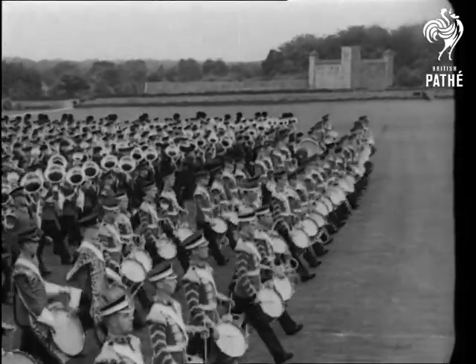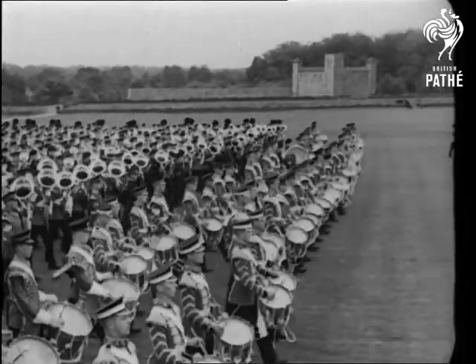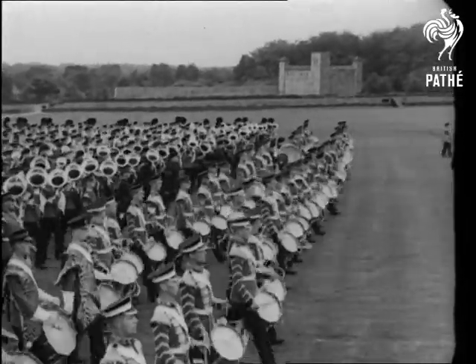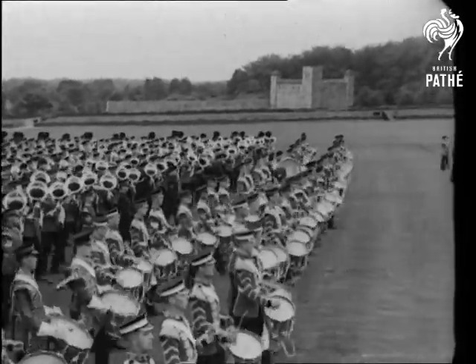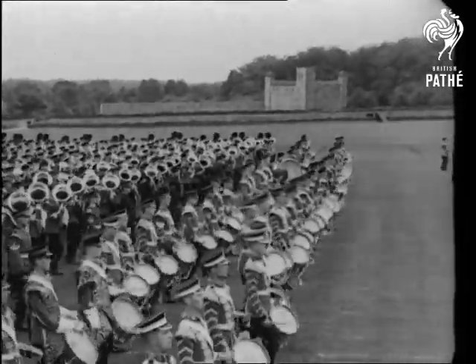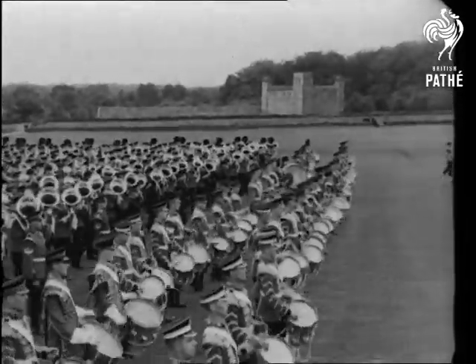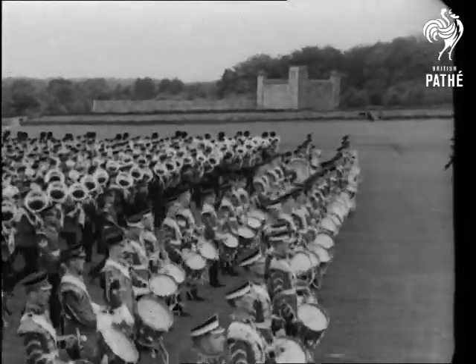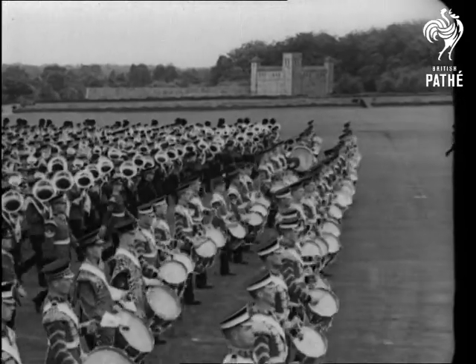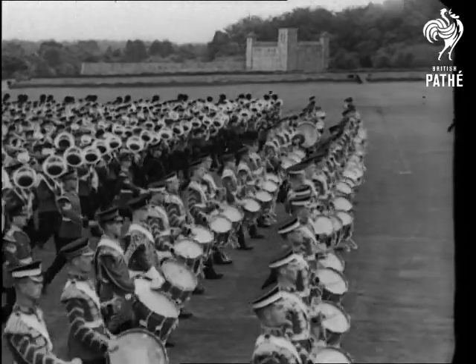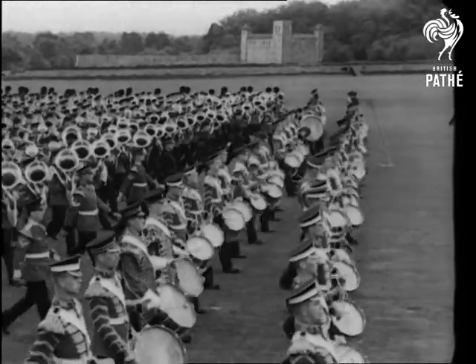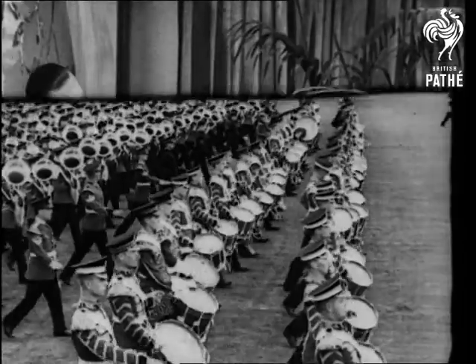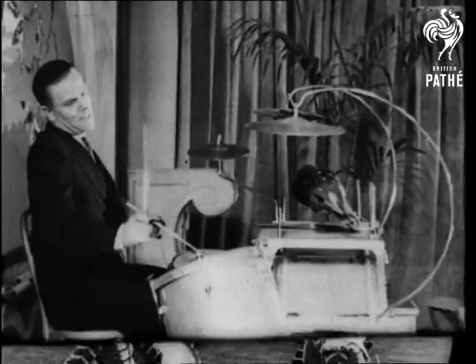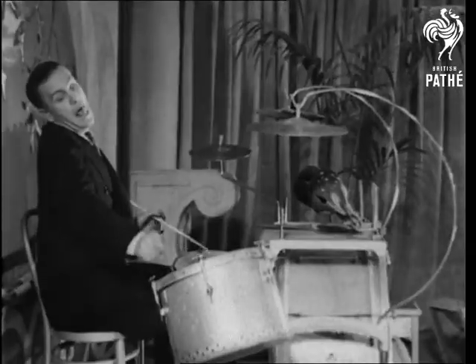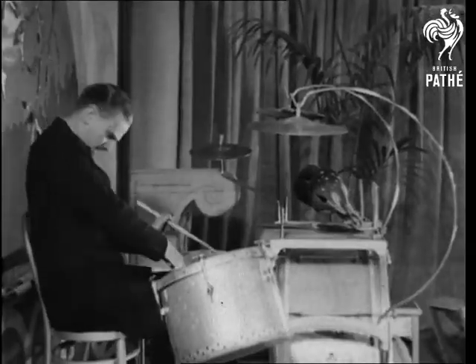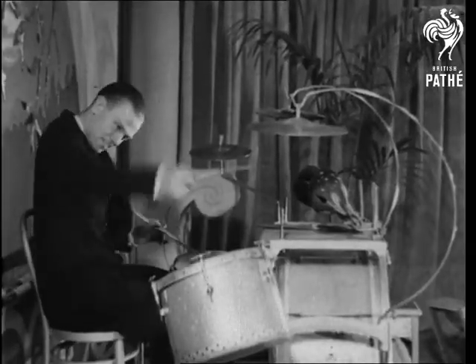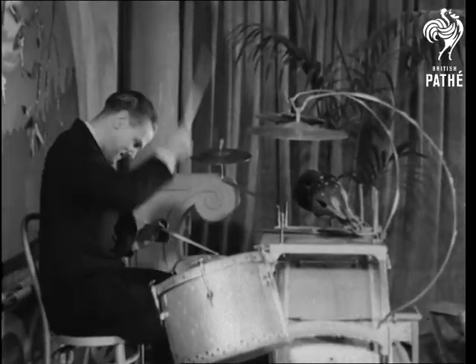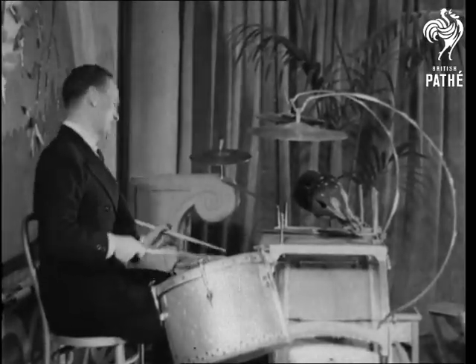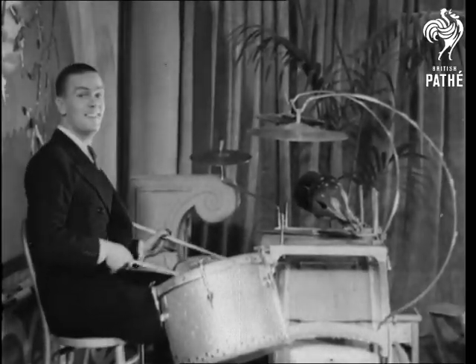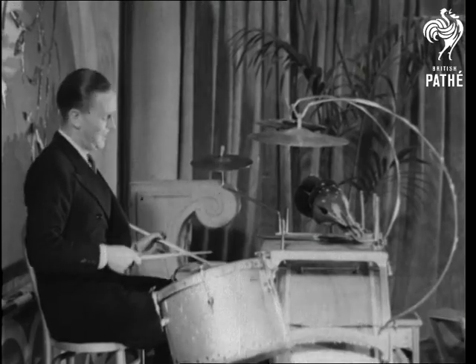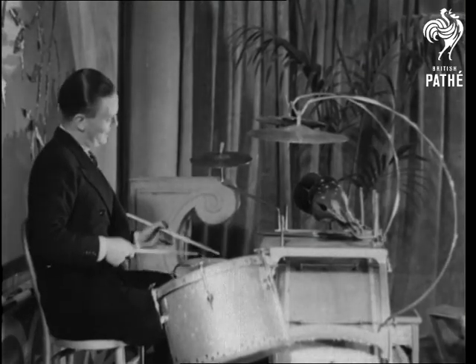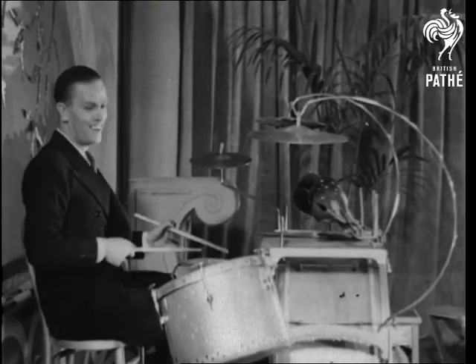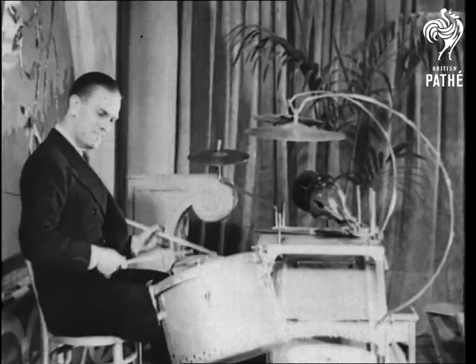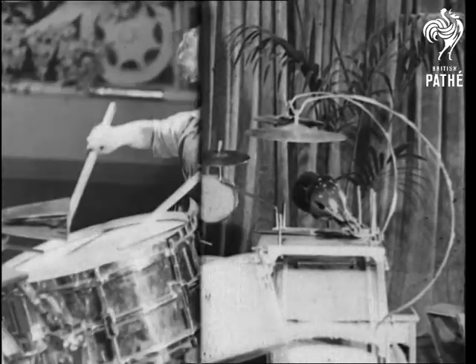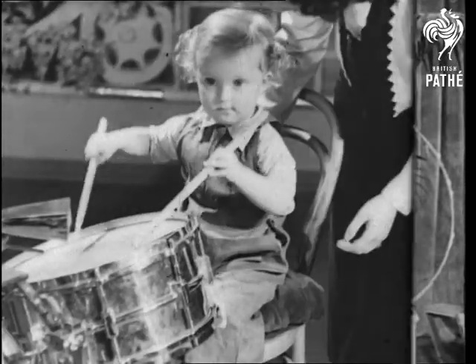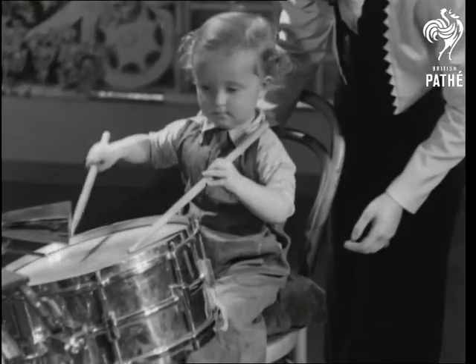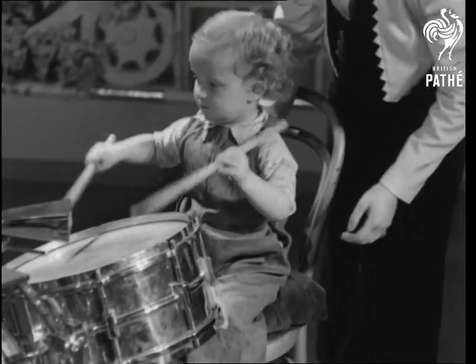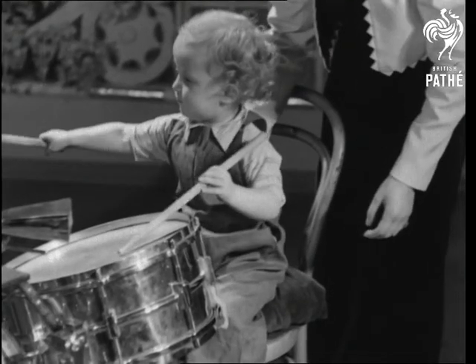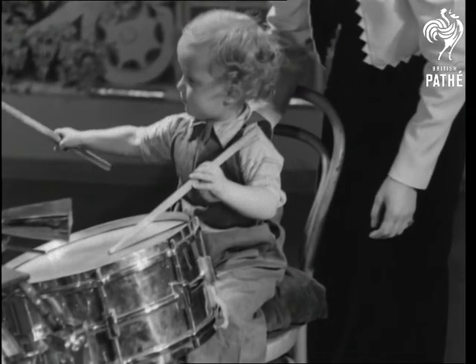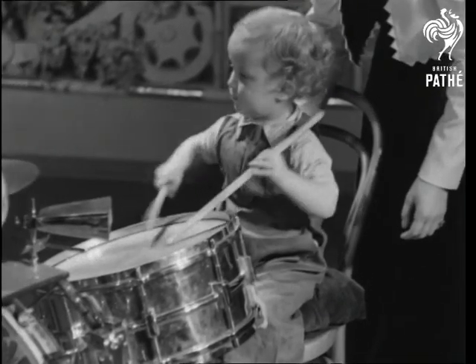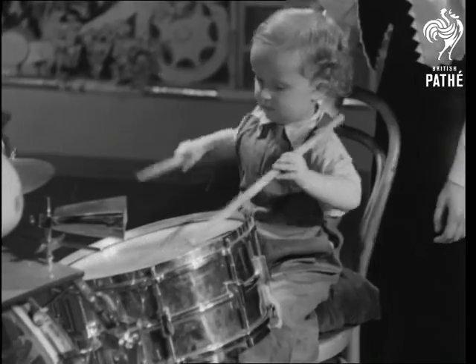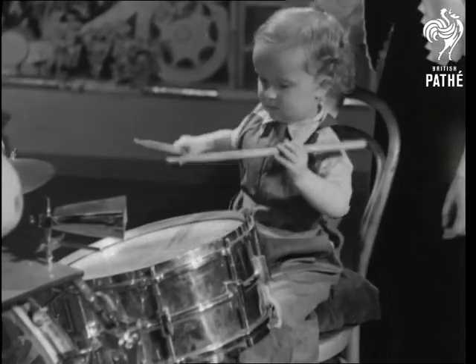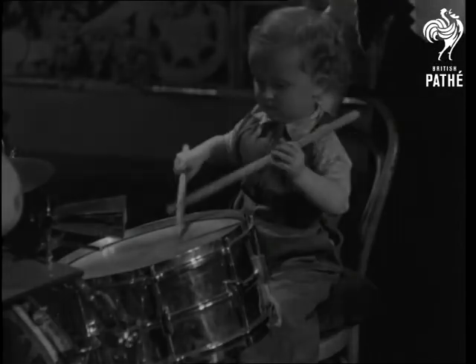The rhythmic beat of drums has a definite fascination, whether it belongs to the military band or the dance band, especially if in such expert hands as Jack Simpson's. At an early age this fascination takes a hold, and from earliest times, as the British Museum shows, man has used the drum.